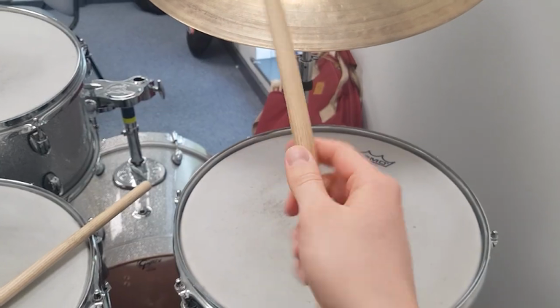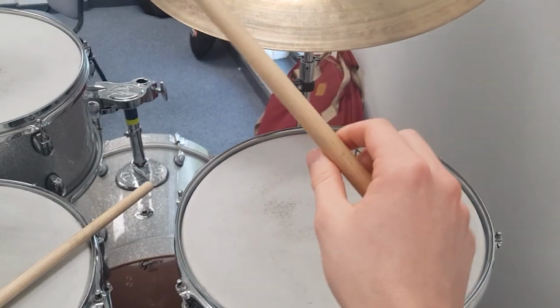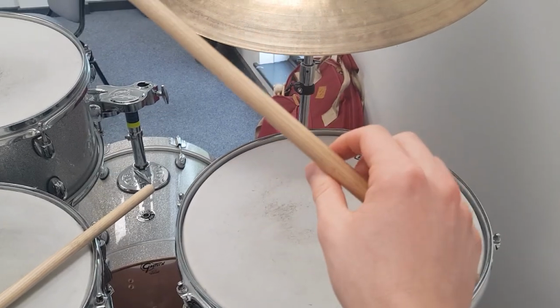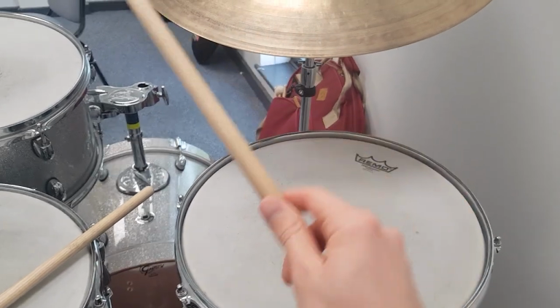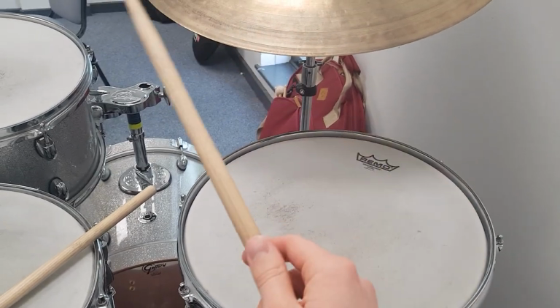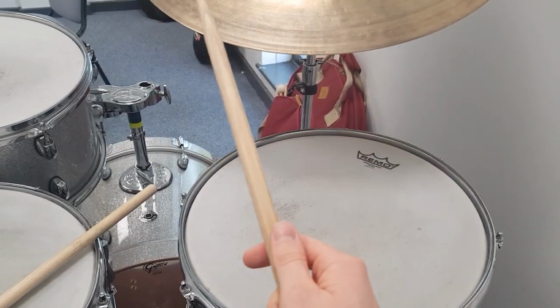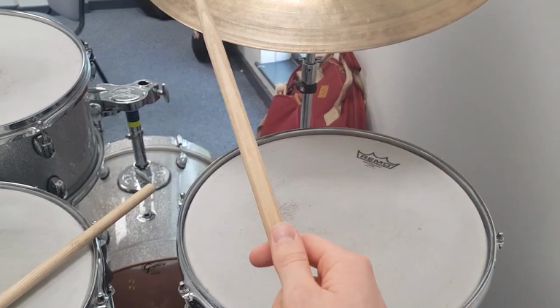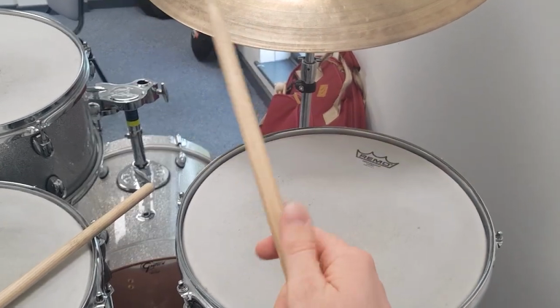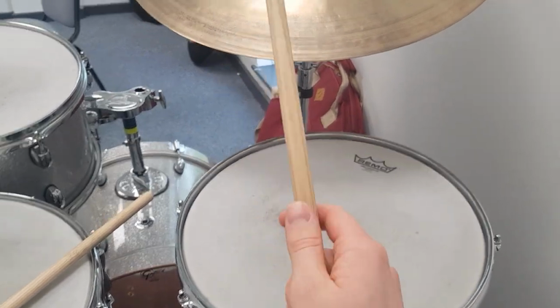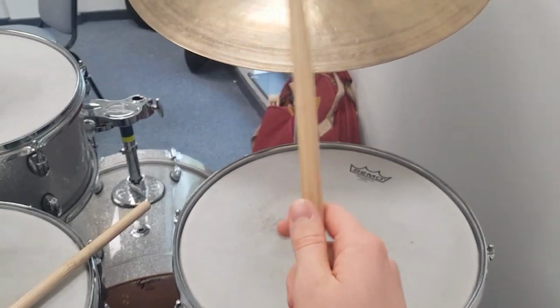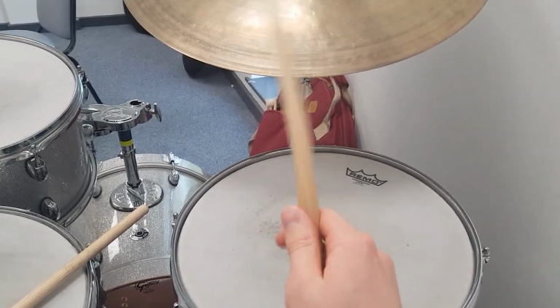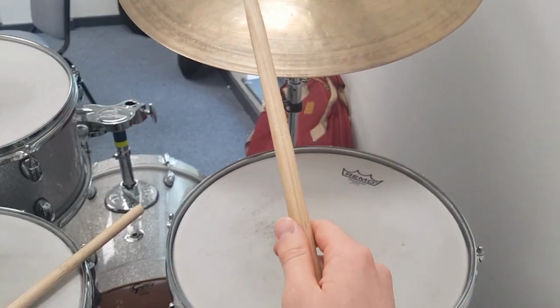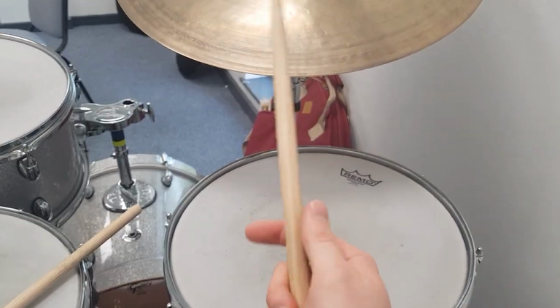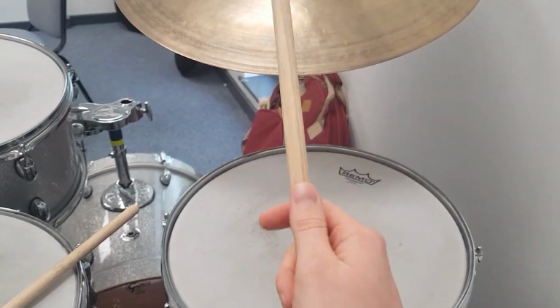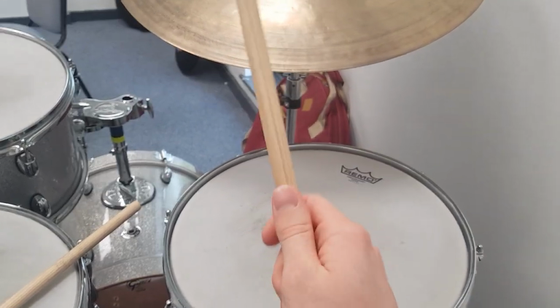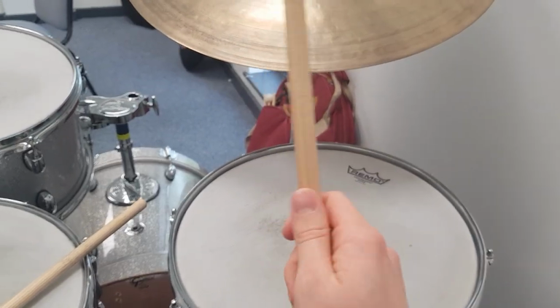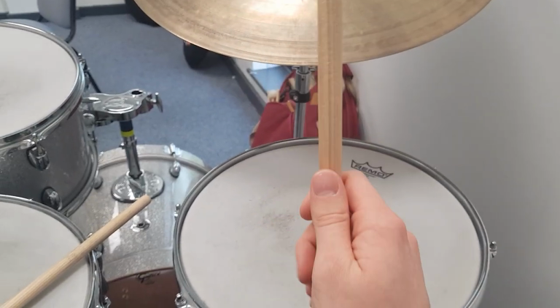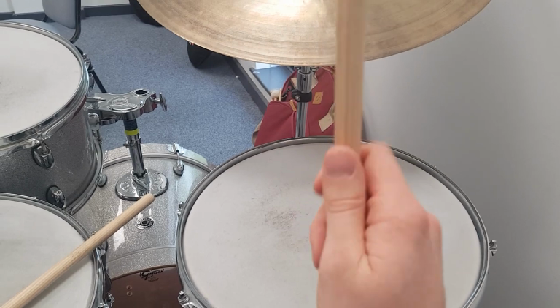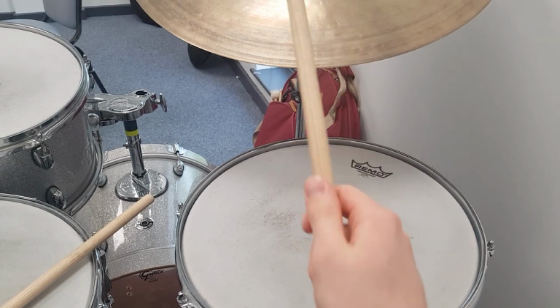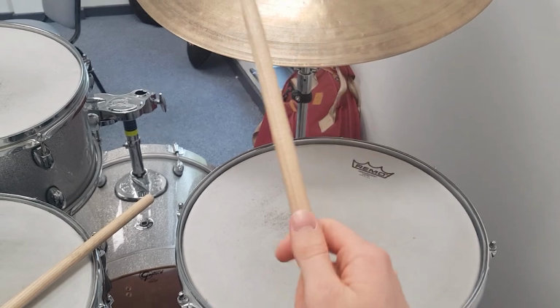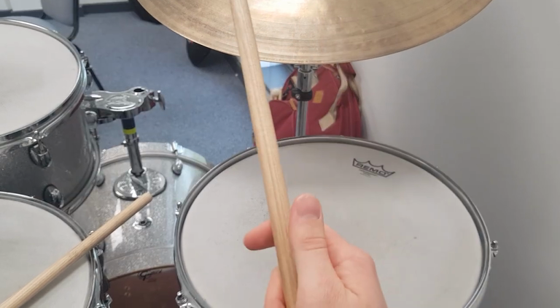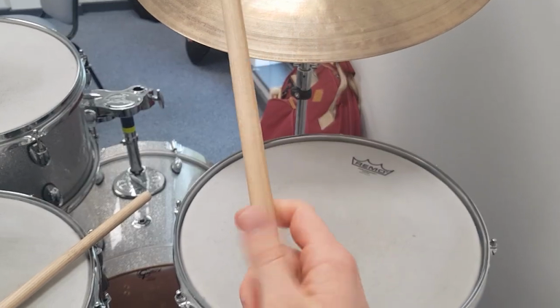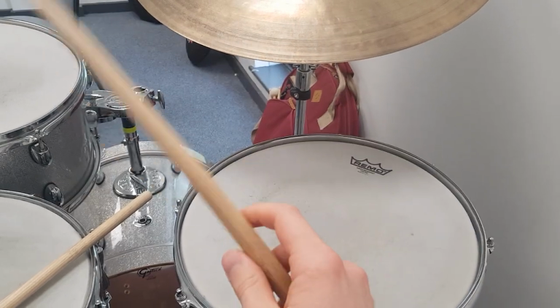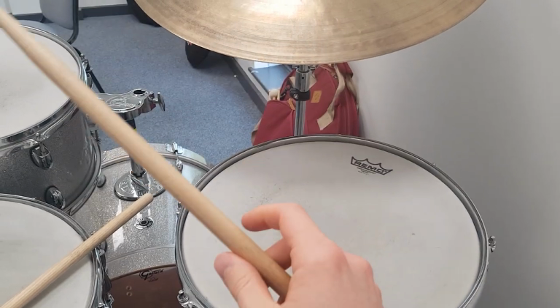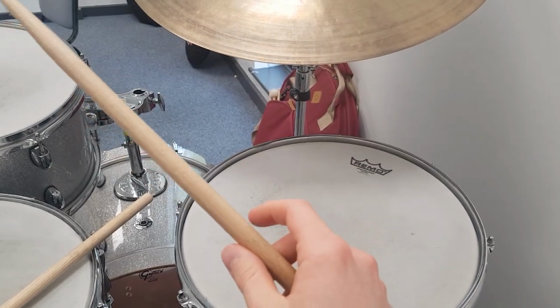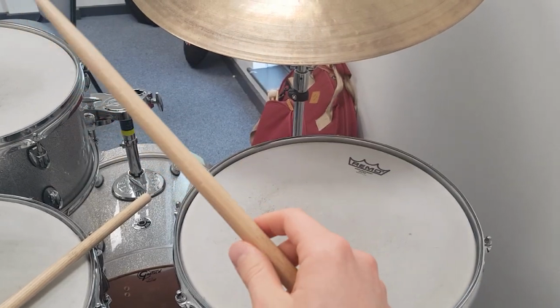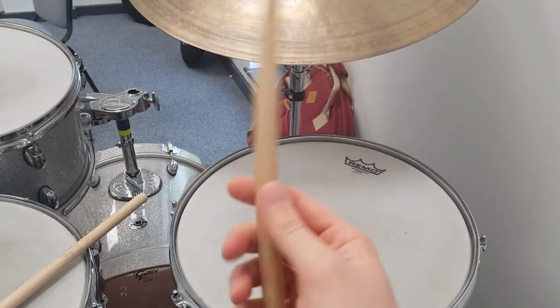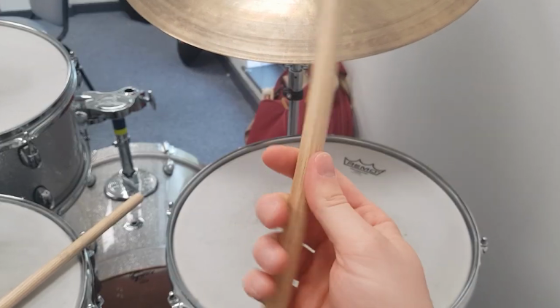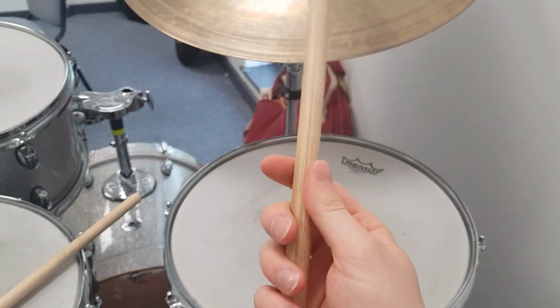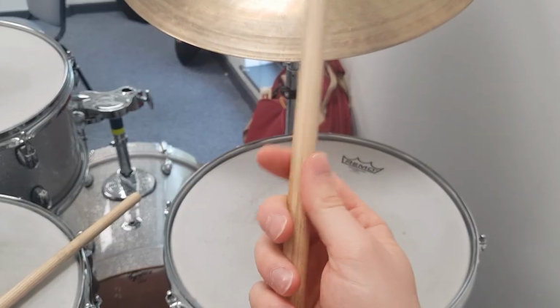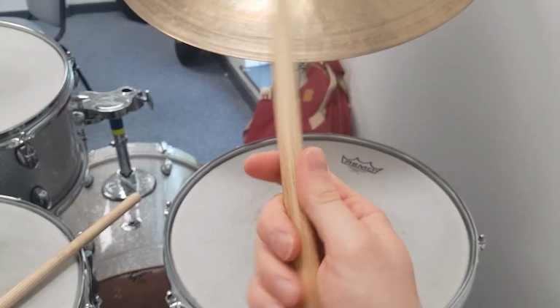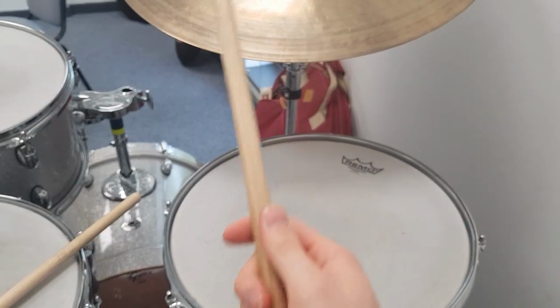Today I just want to talk about the Bill Stewart click sound on the ride cymbal — his kind of signature sound, and how you can get that yourself.